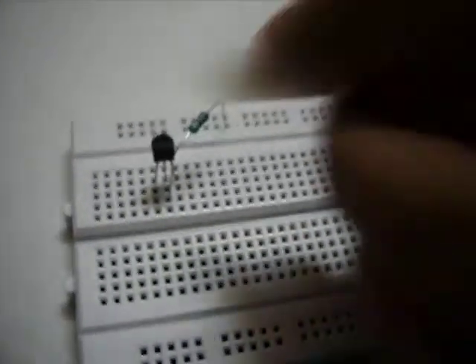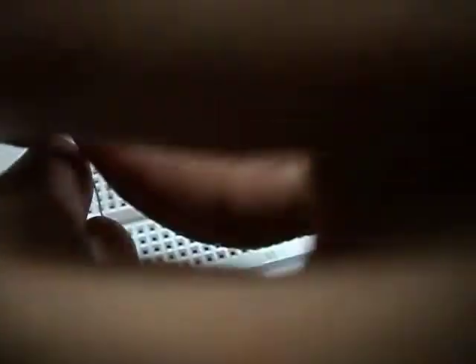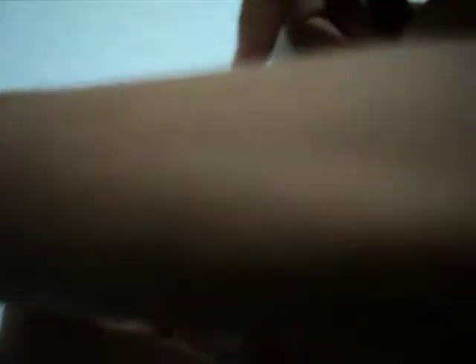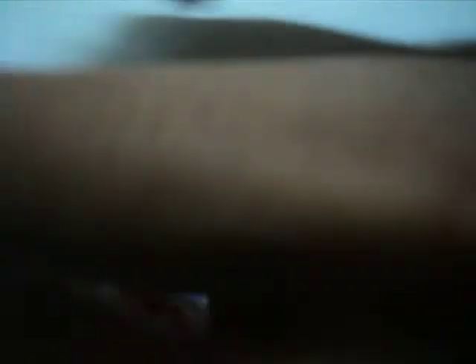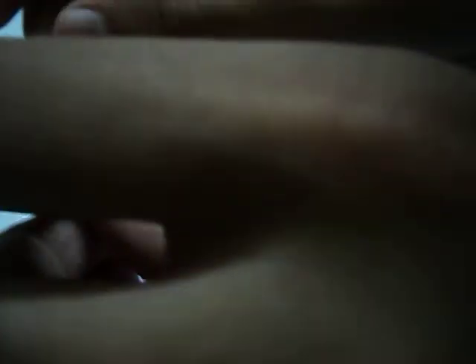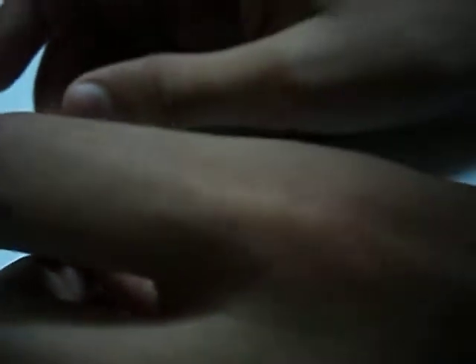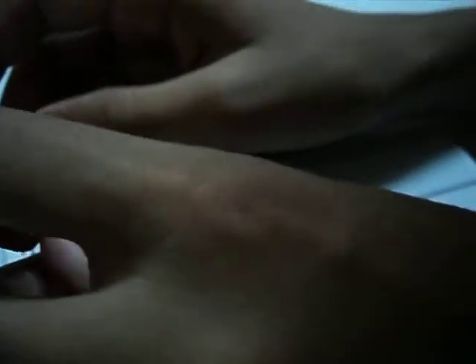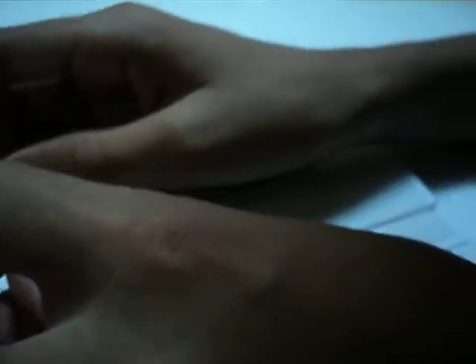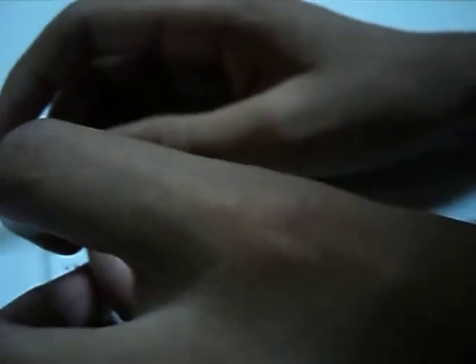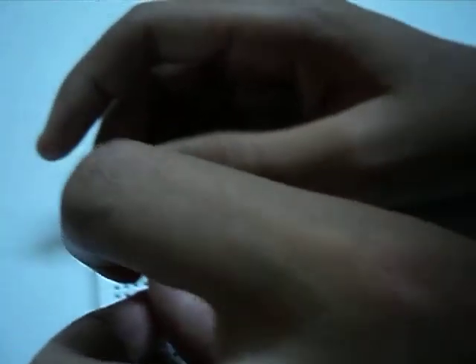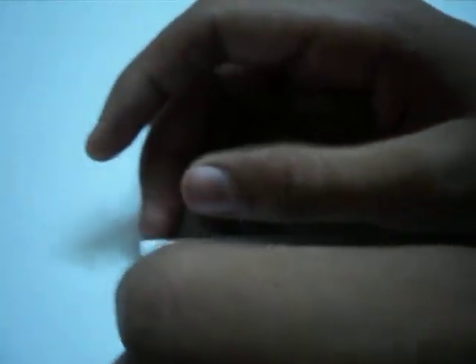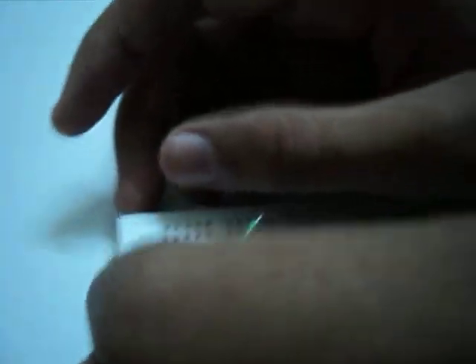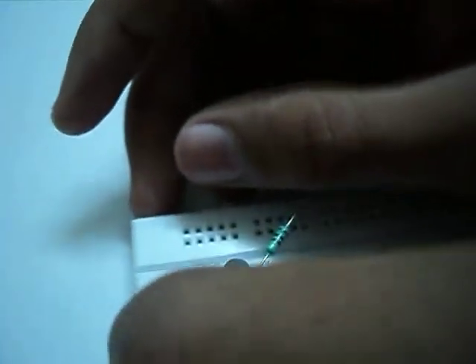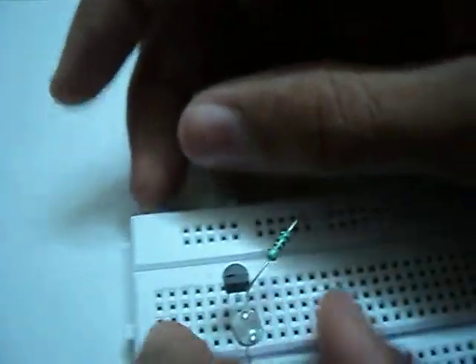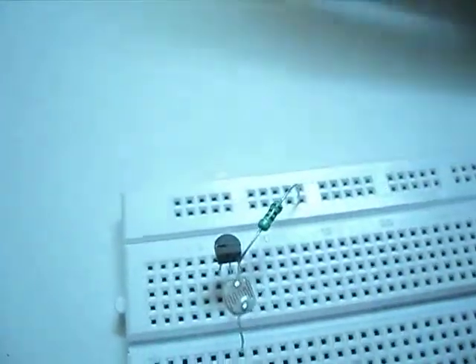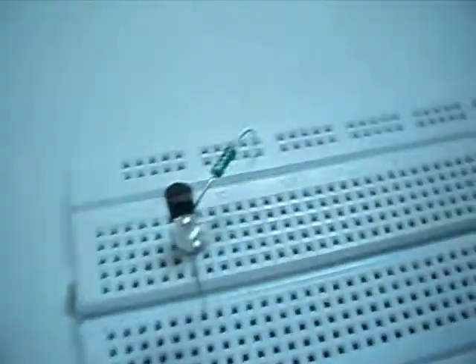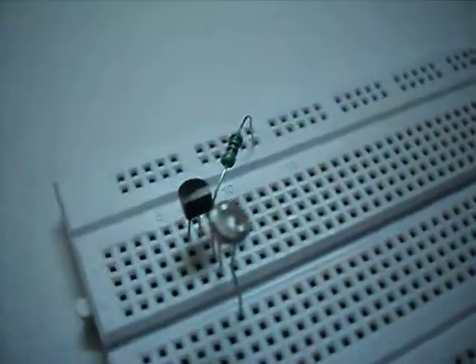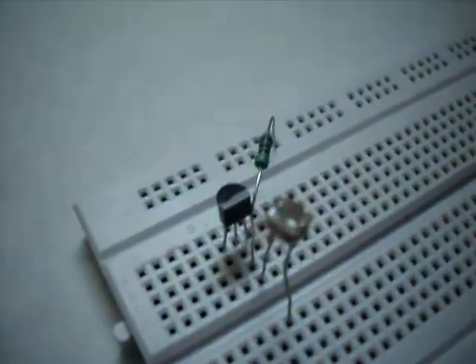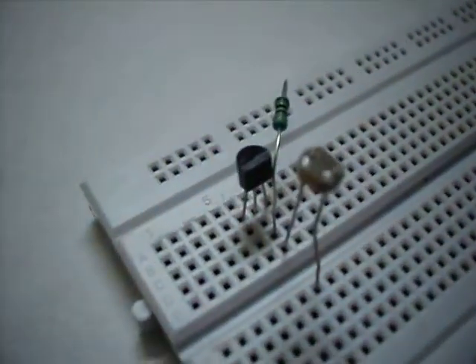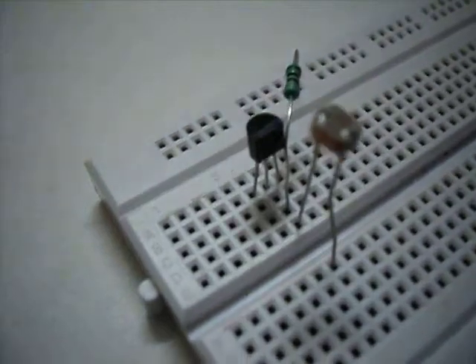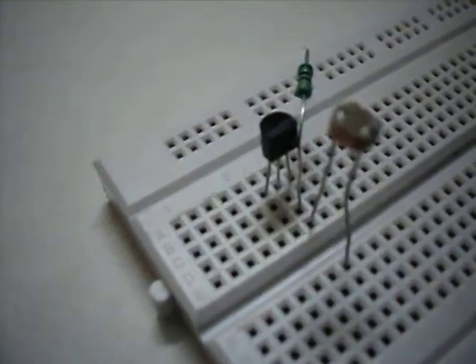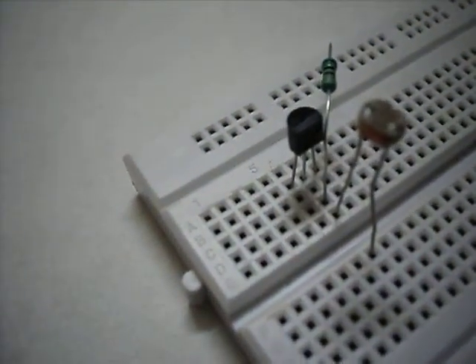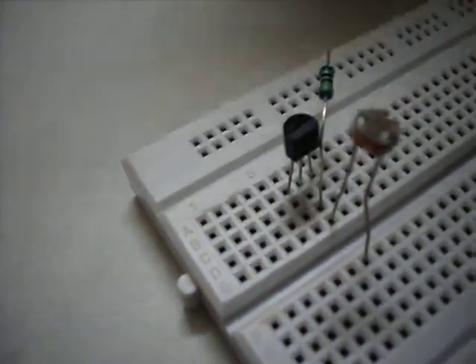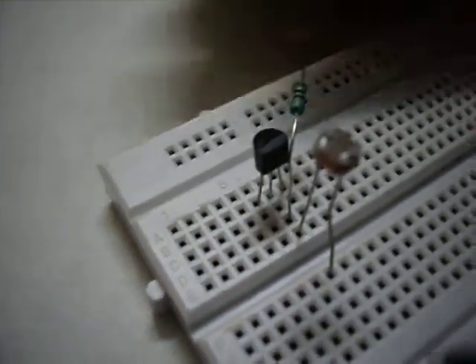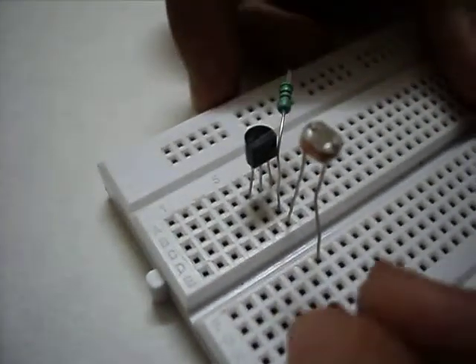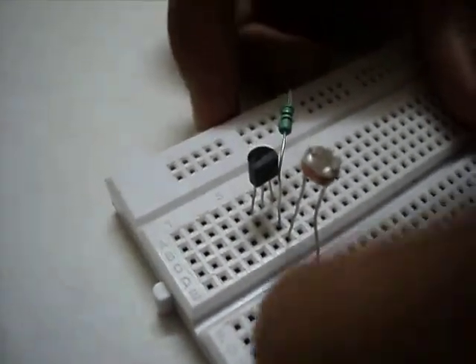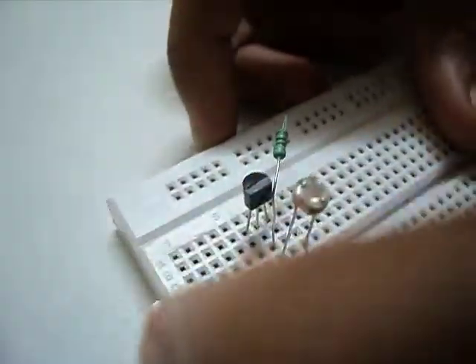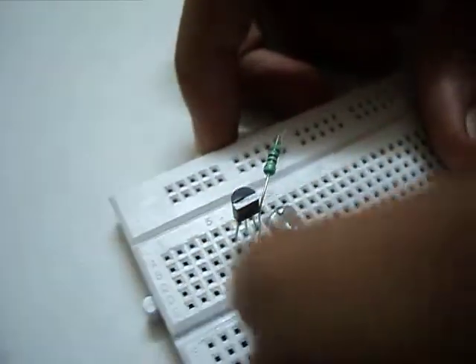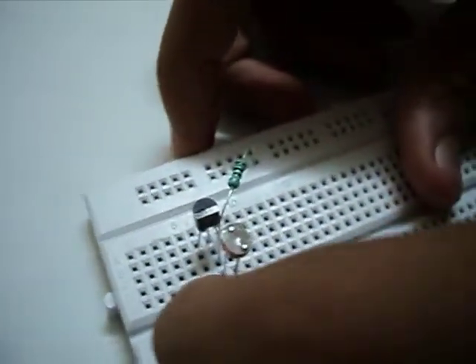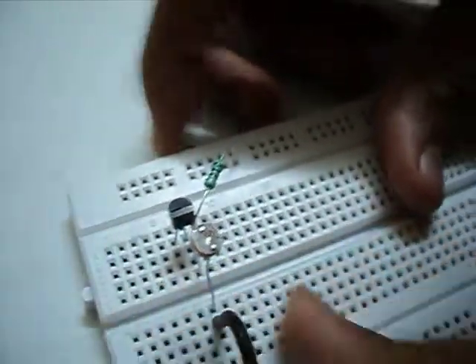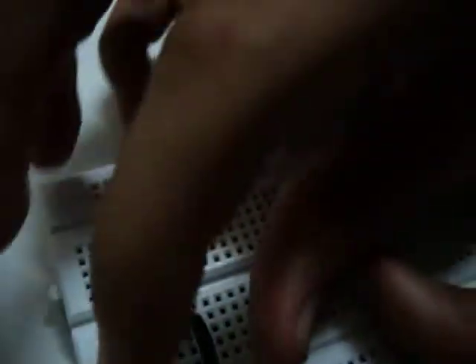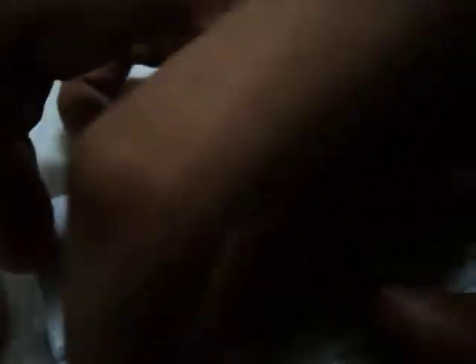Now we connect the base with the LDR. Now we connect the other end of the LDR to the positive rail of the breadboard.